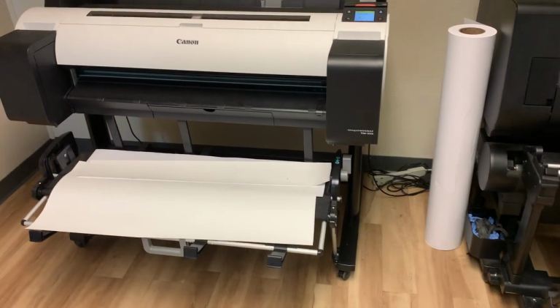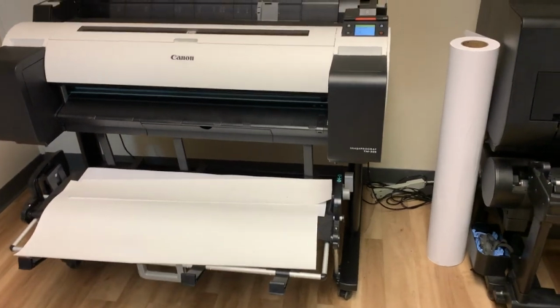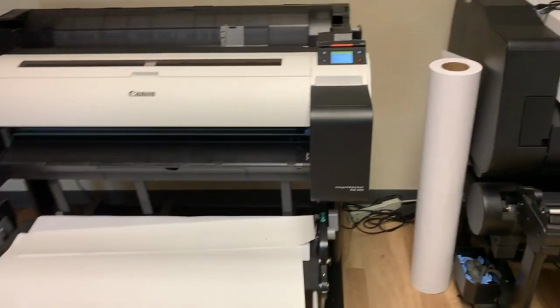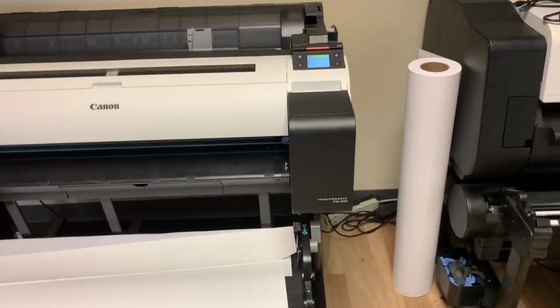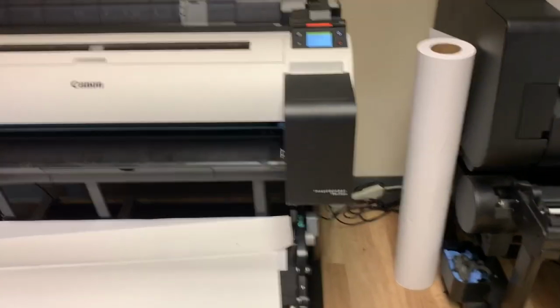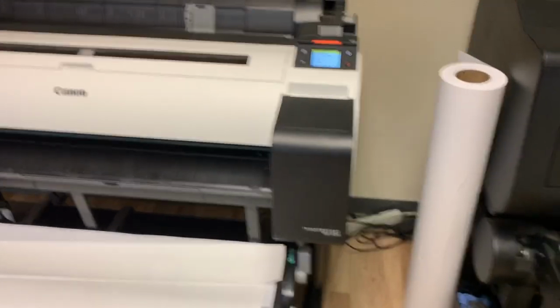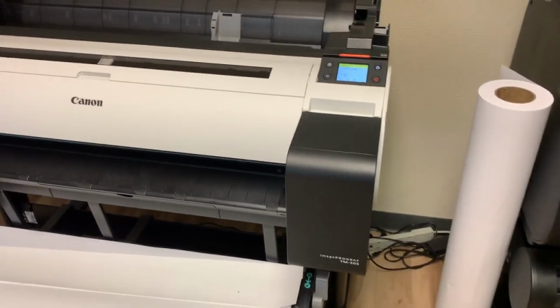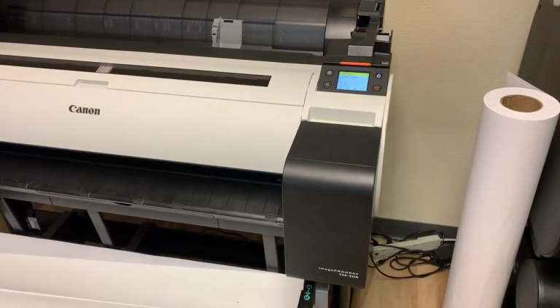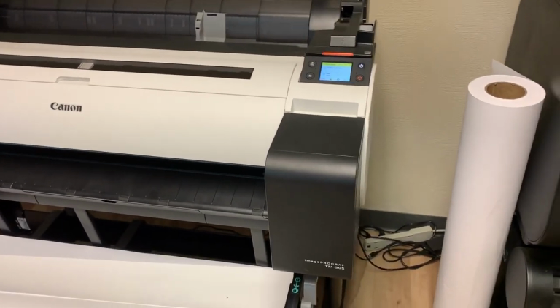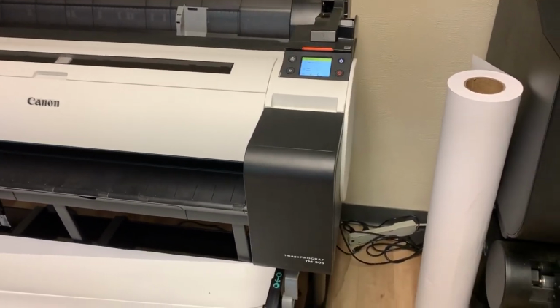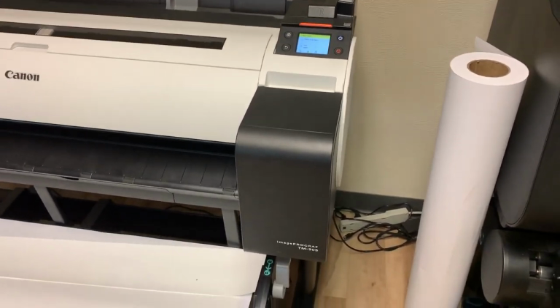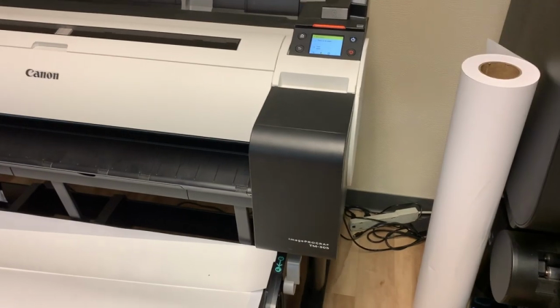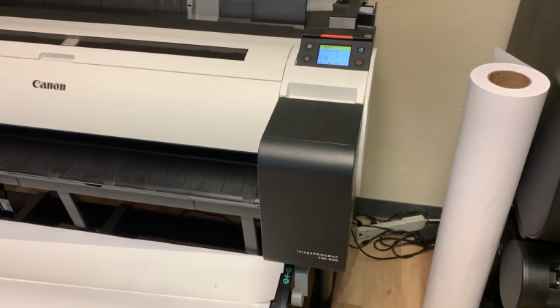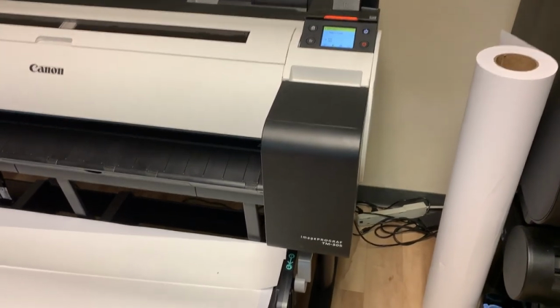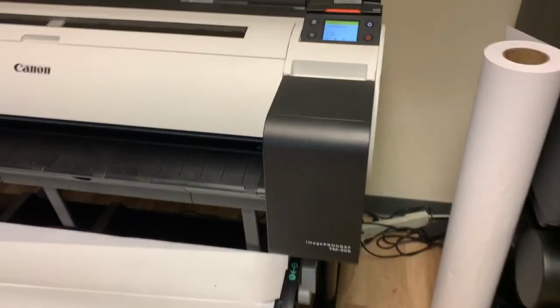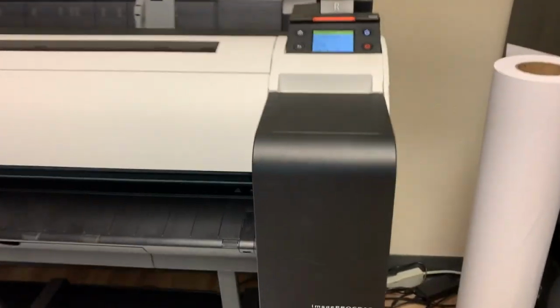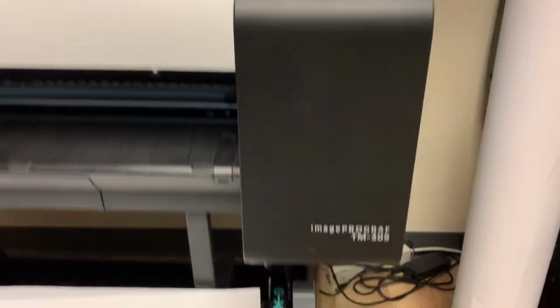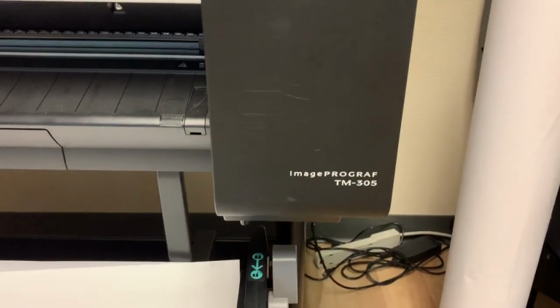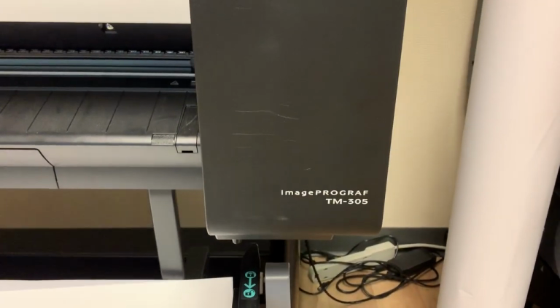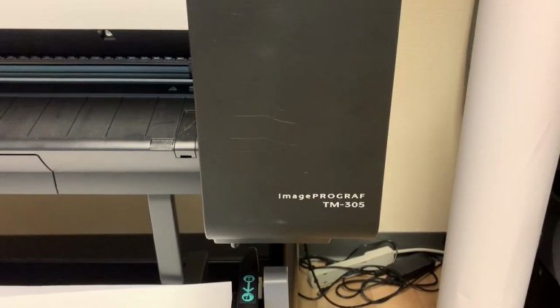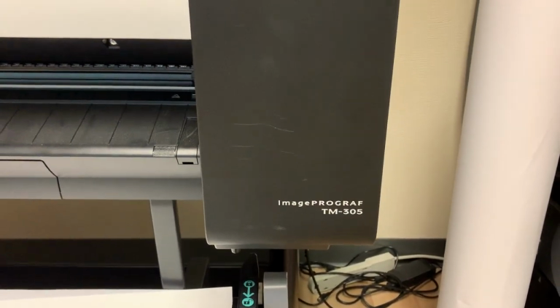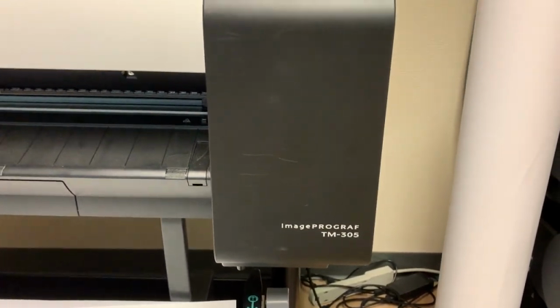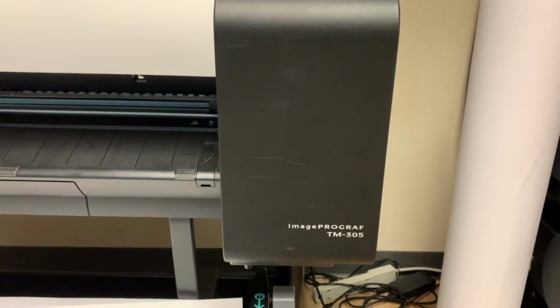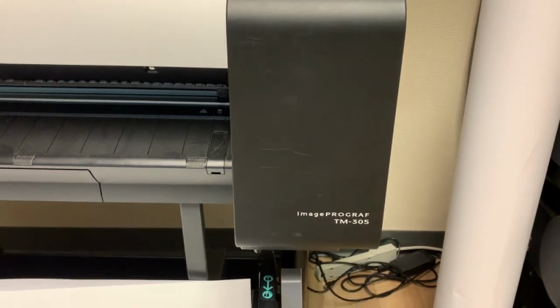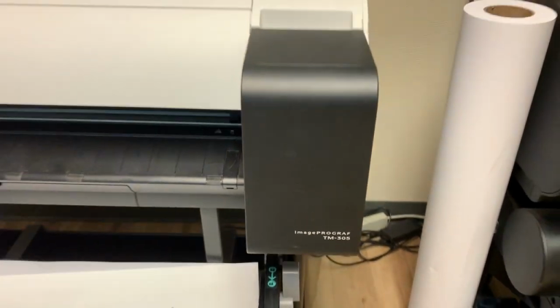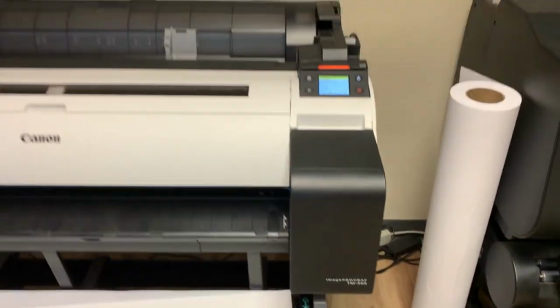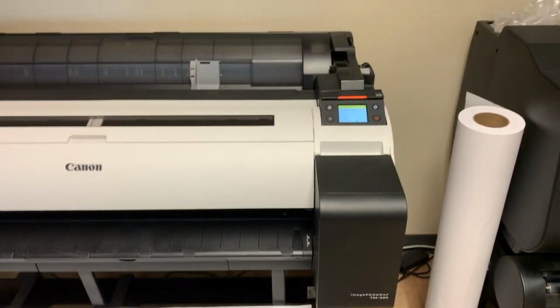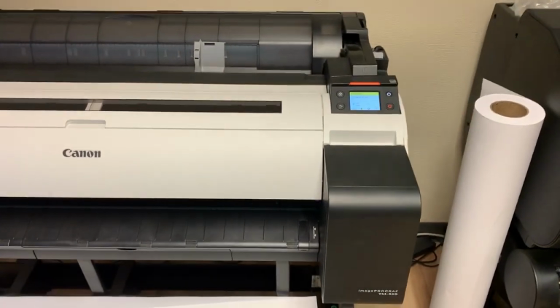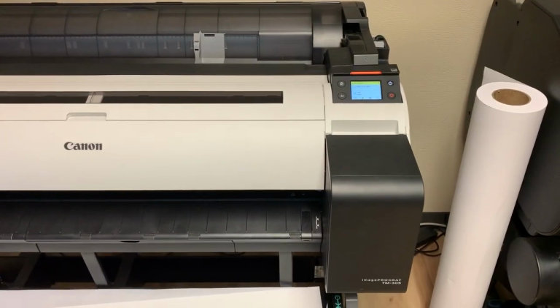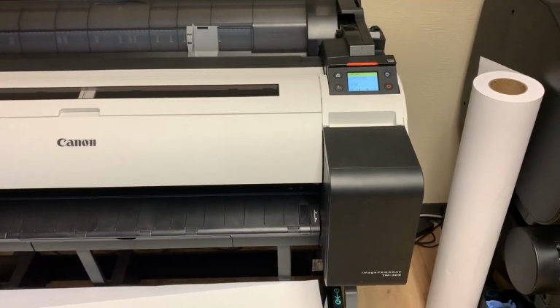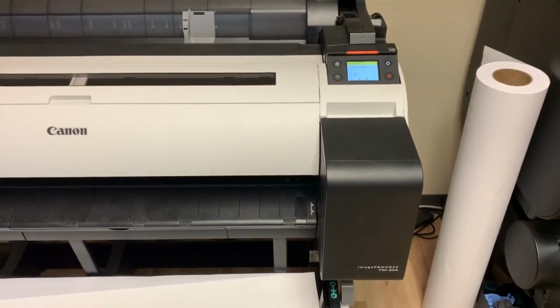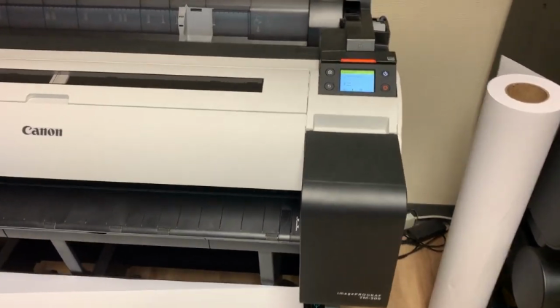Hello, this is Derek with West Allis Blue. Today we're going to be going over how to replace a maintenance cartridge on your Canon TM 300 series. Whether you have the TM 300 or the TM 305, both will be the same.